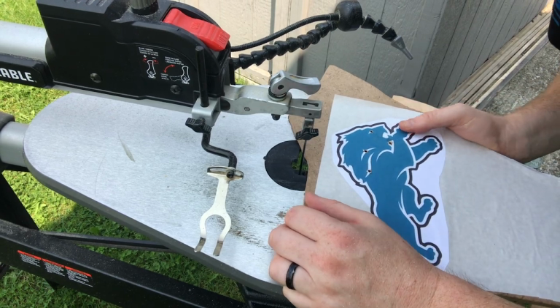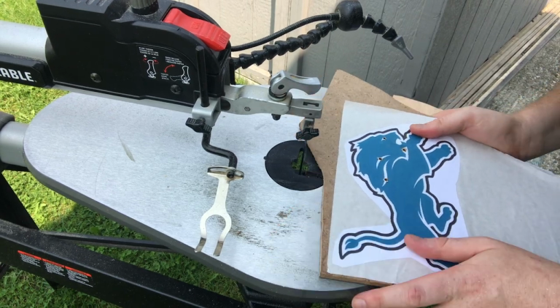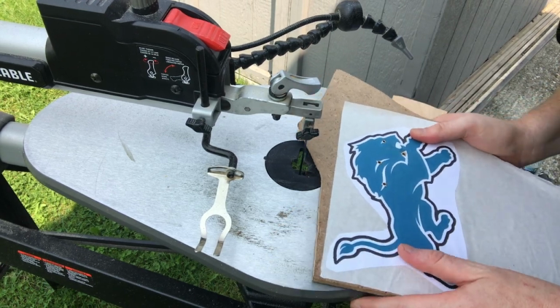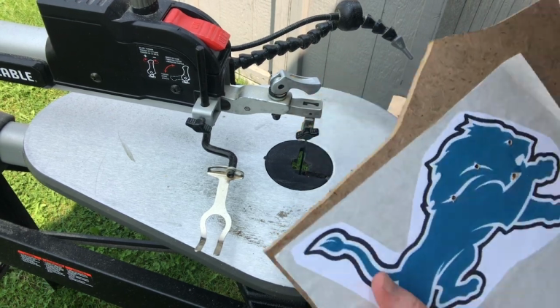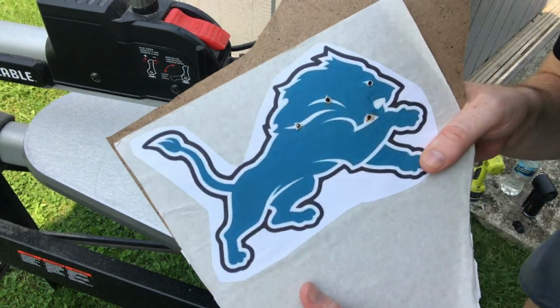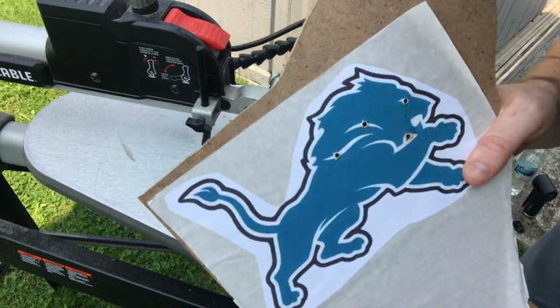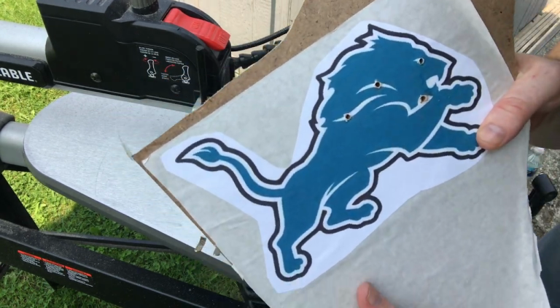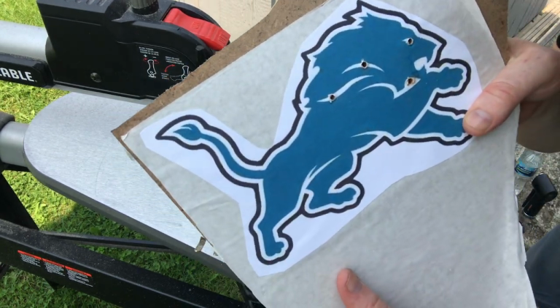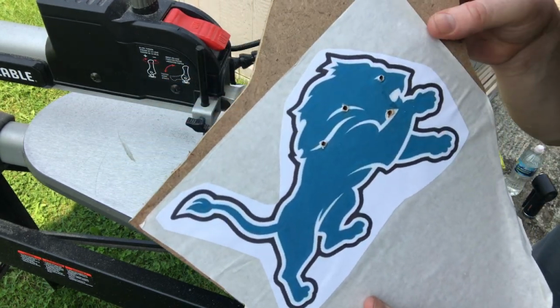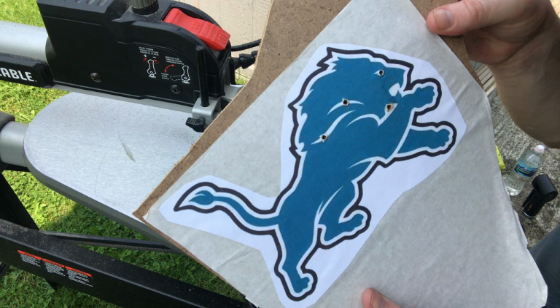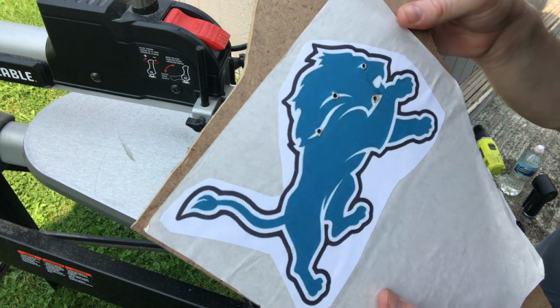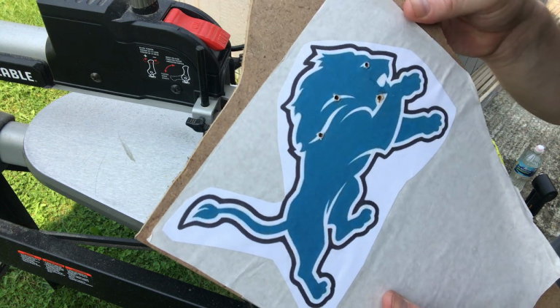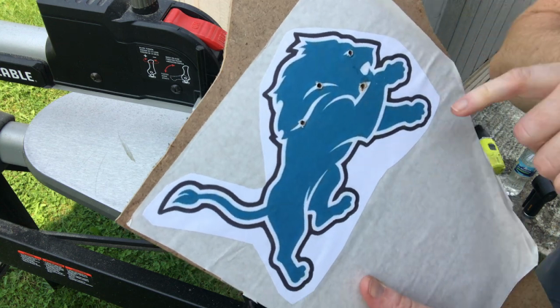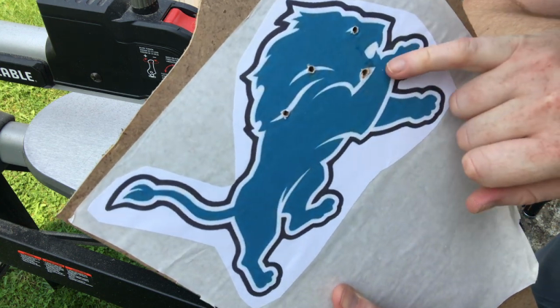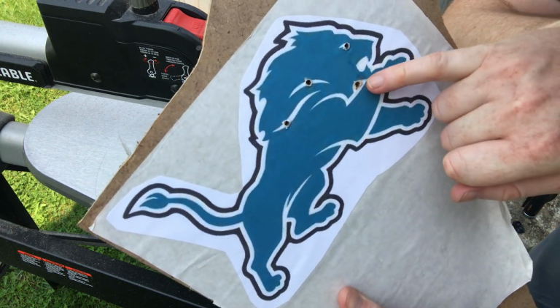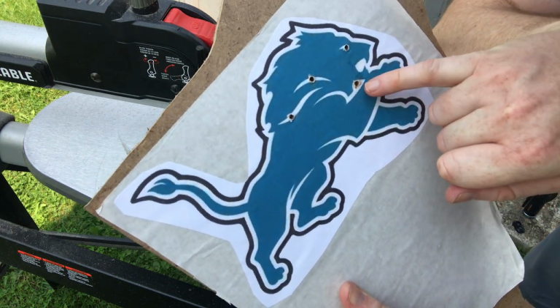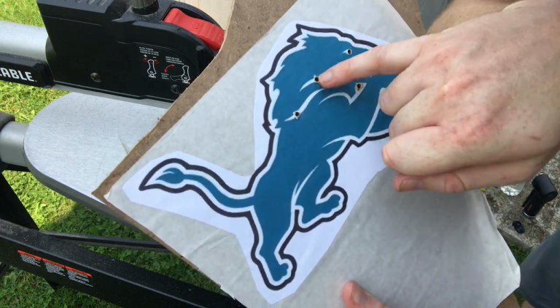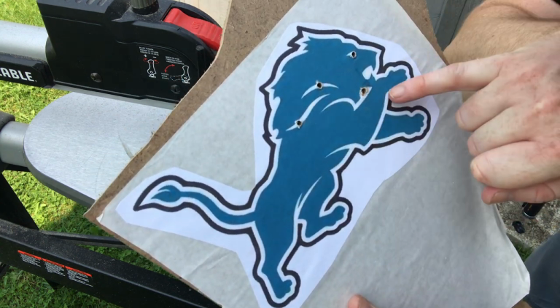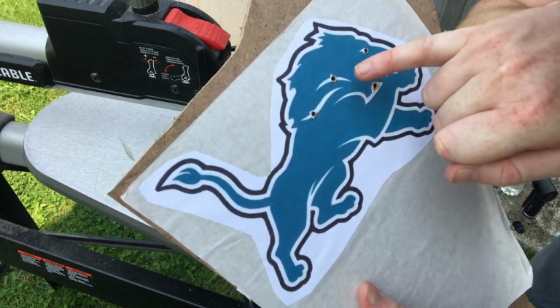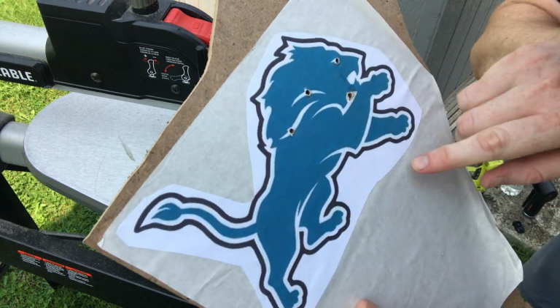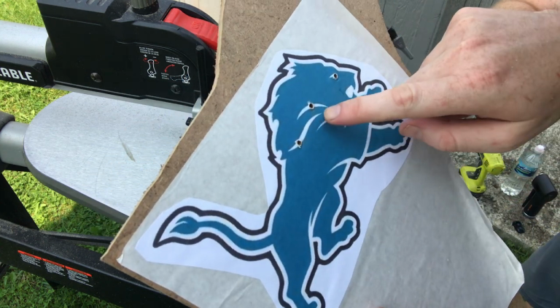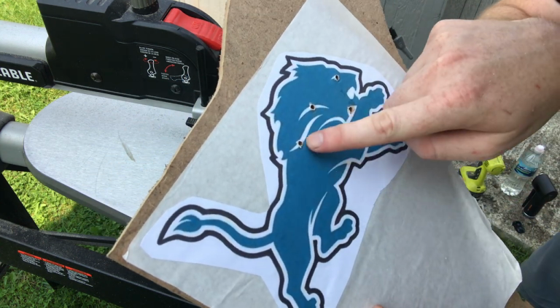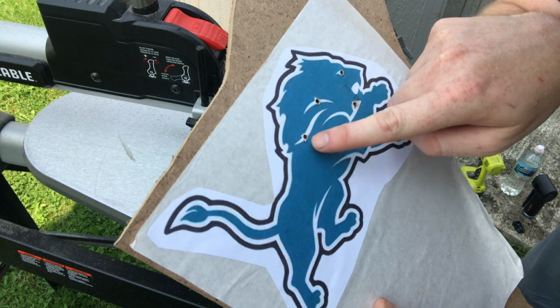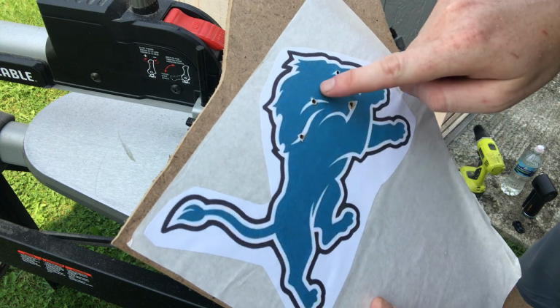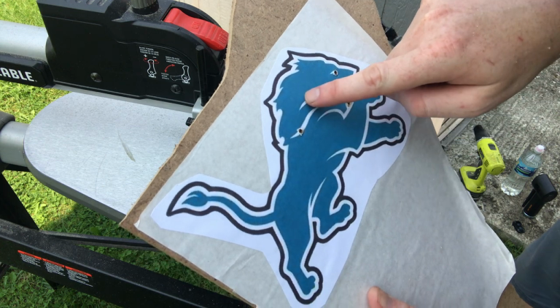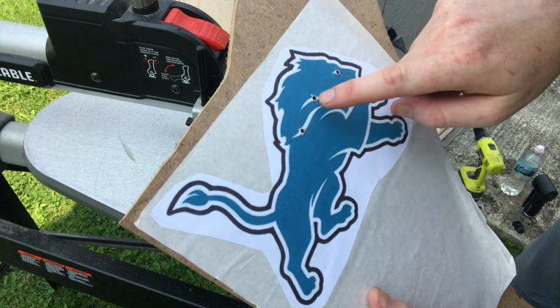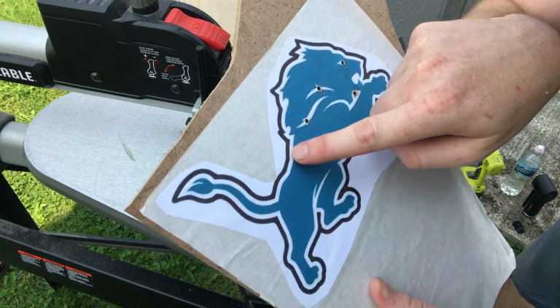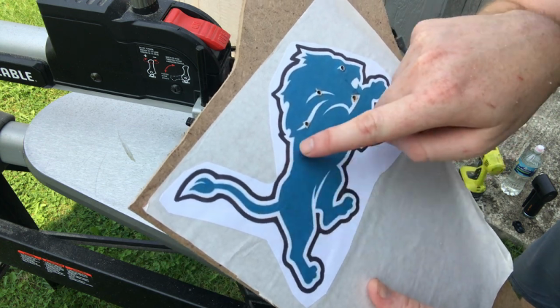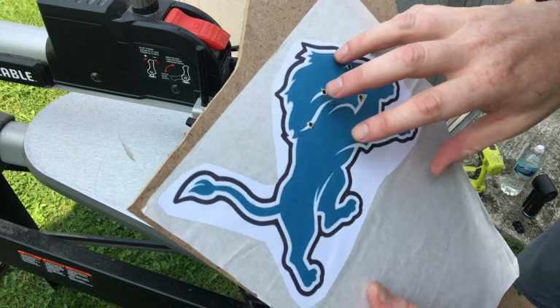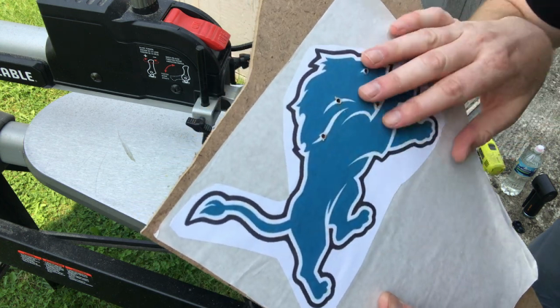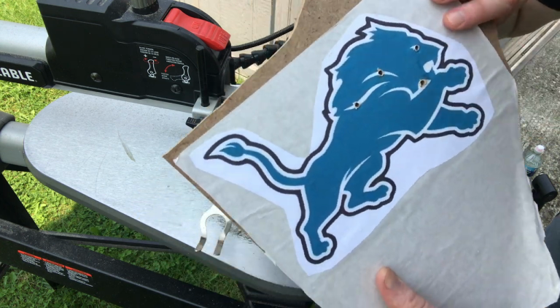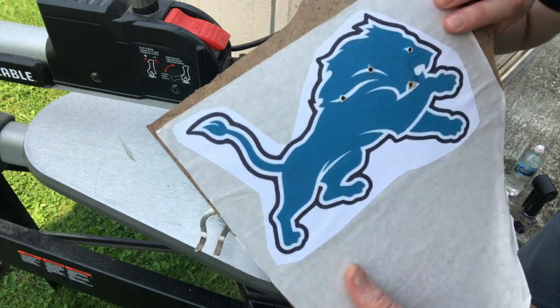Hey everybody, today I'm going to be starting to cut this Lions logo, the three-layered logo. As you can see, I already cut my holes out and pre-drilled the insert holes, because the white is going to be cut out to expose the white layer when this is all done. It's going to be in three layers.